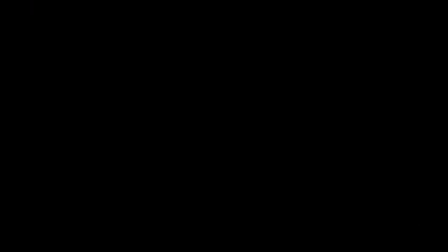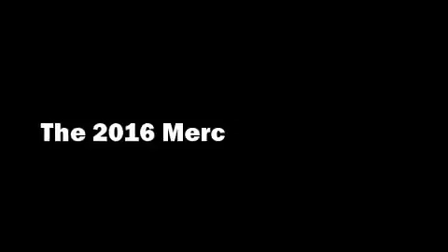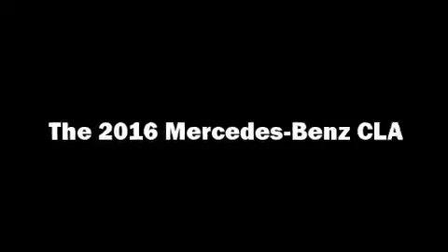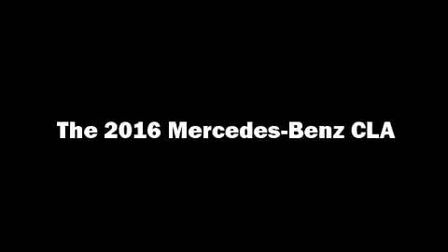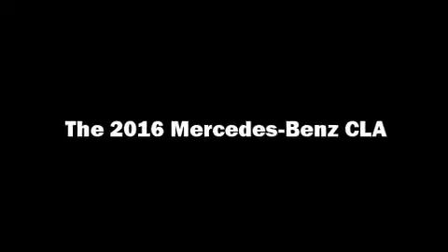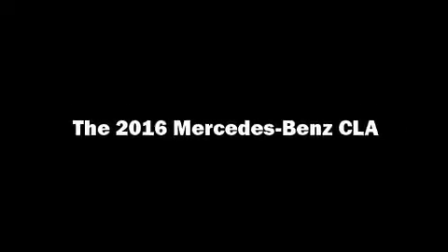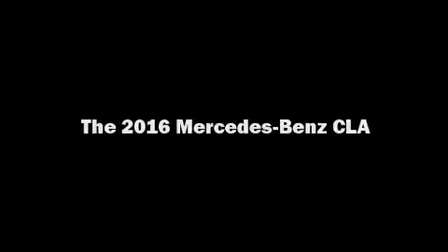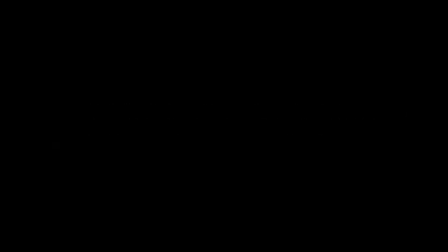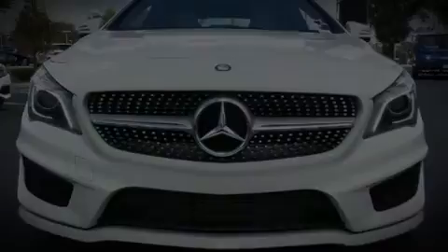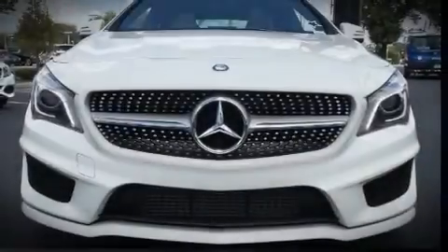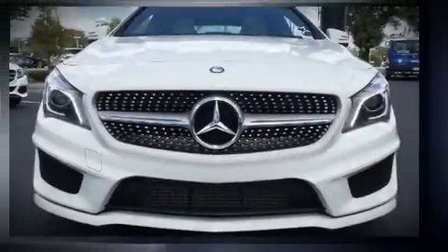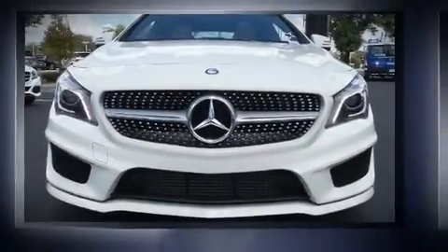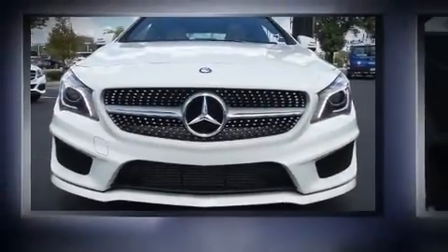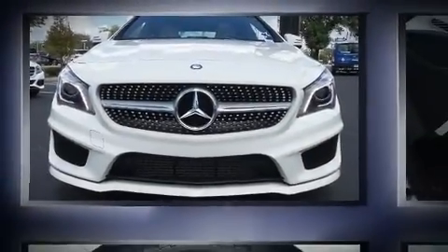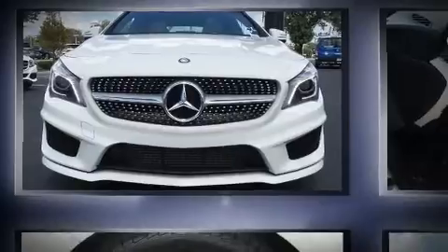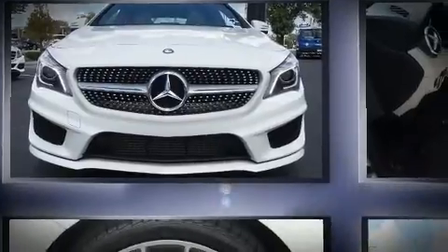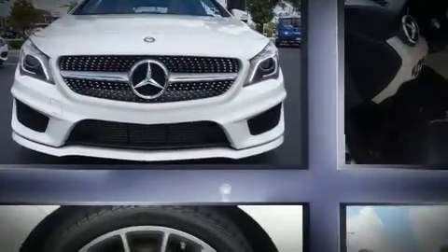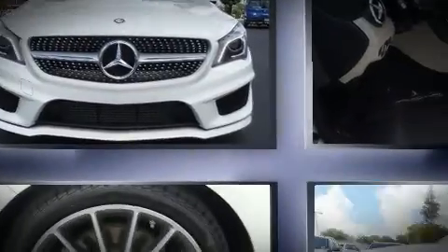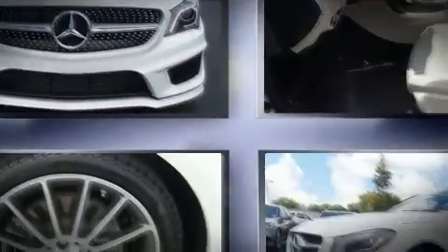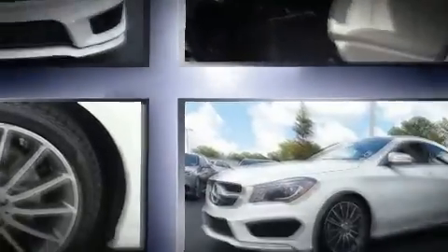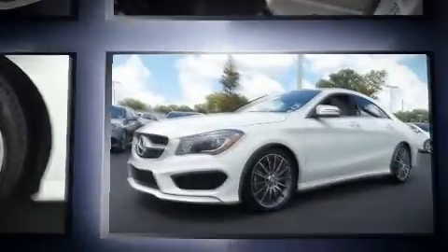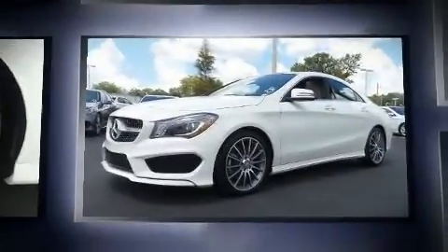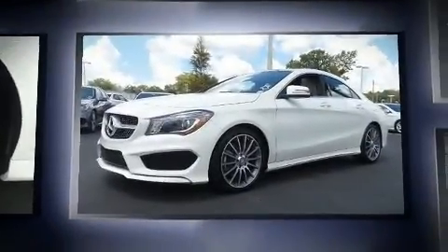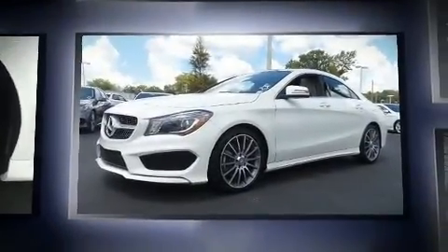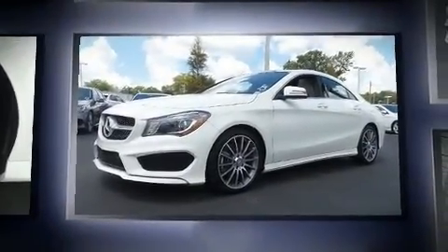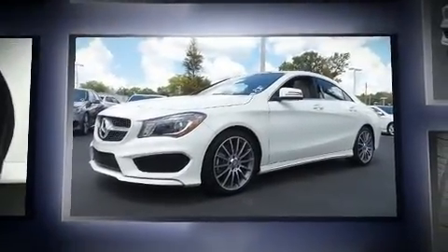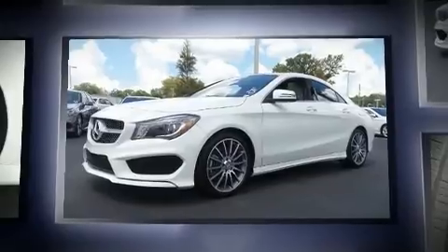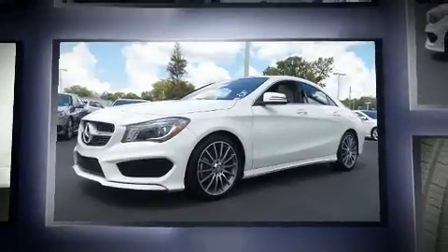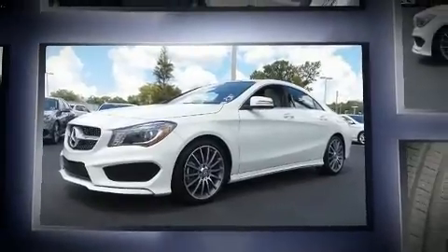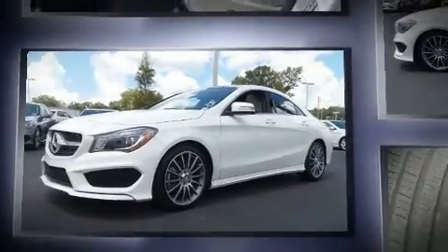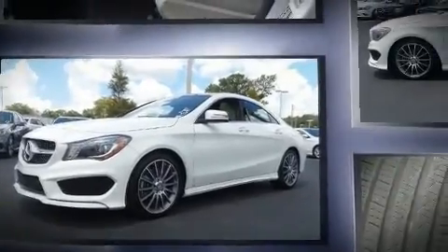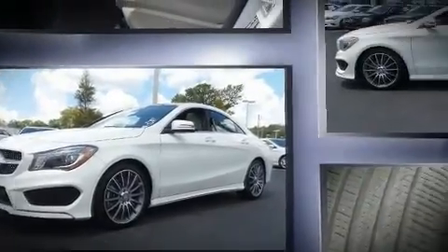Sensibility and practicality define the 2016 Mercedes-Benz CLA class. With fewer than 5,000 miles on the odometer, this vehicle combines dashing good looks with great efficiency and utility.